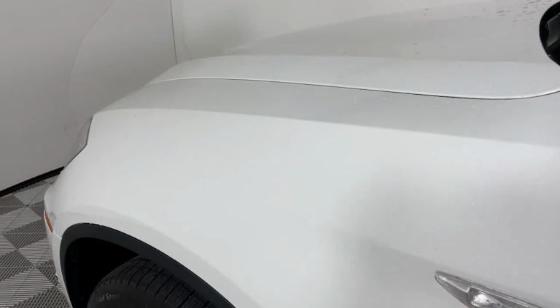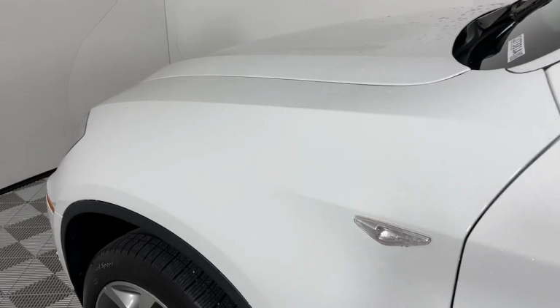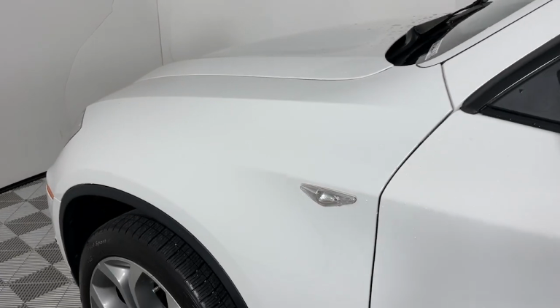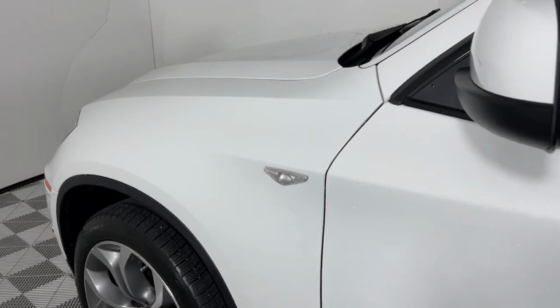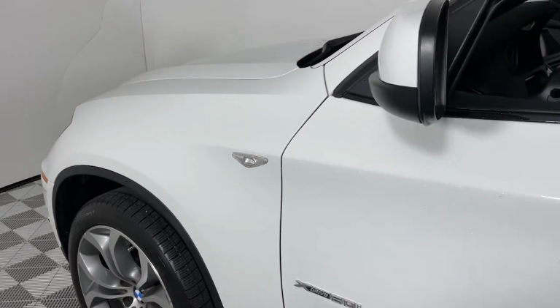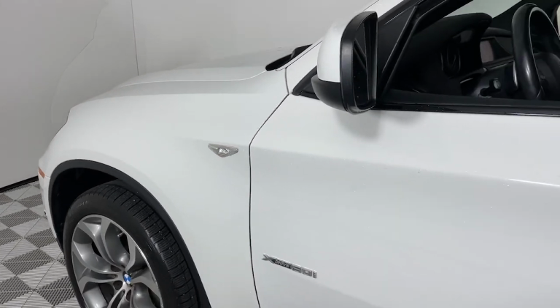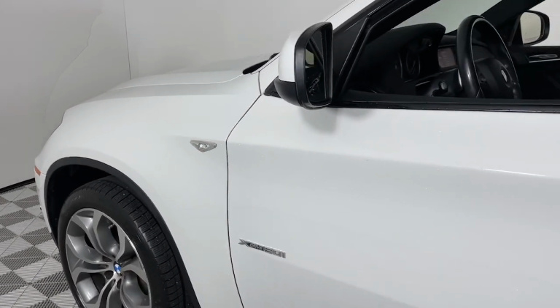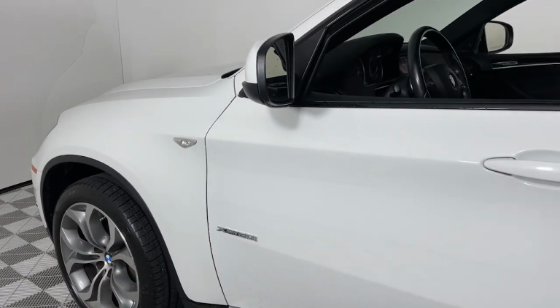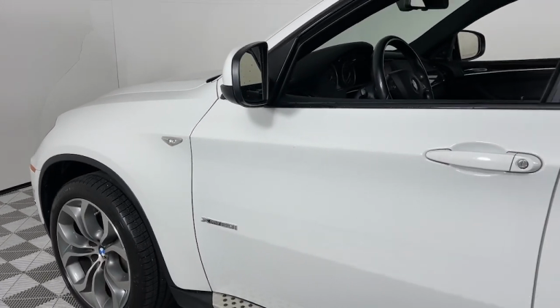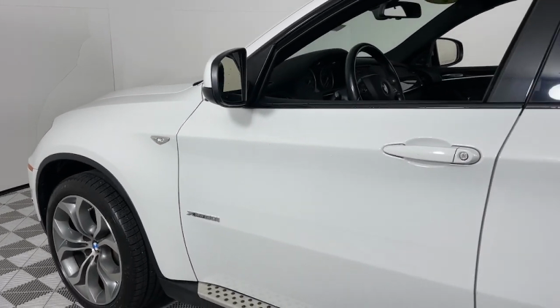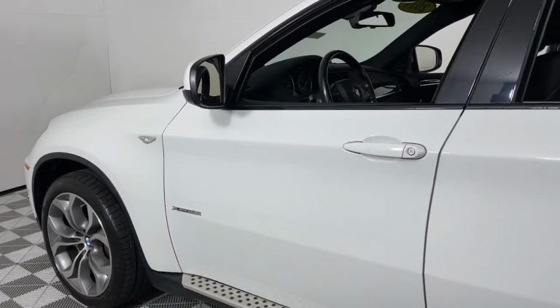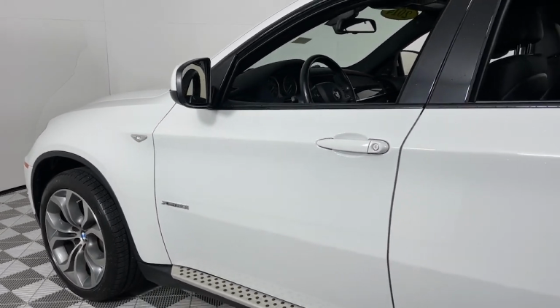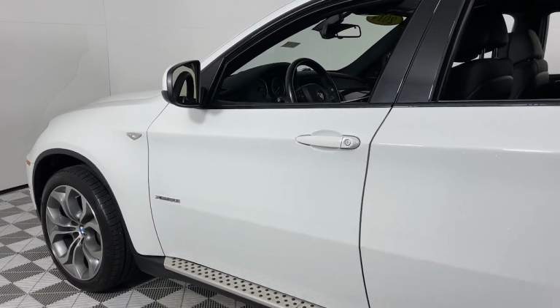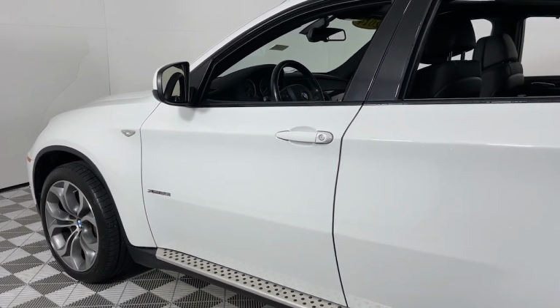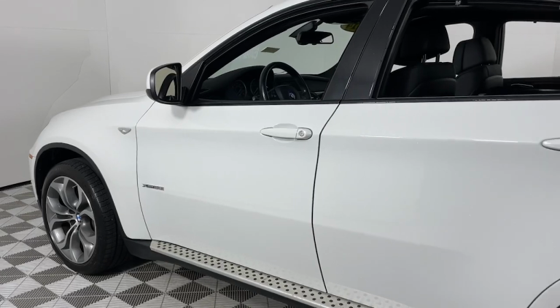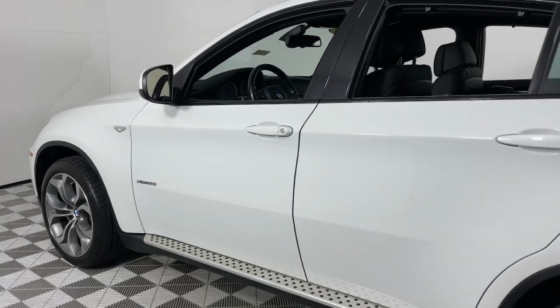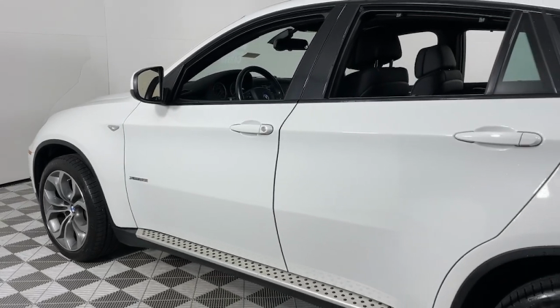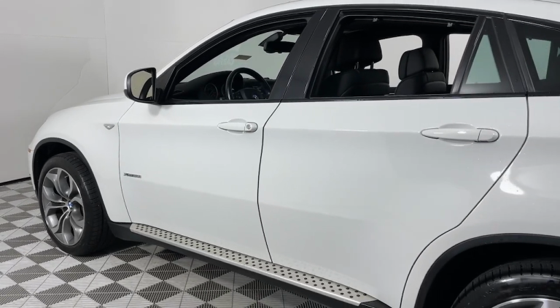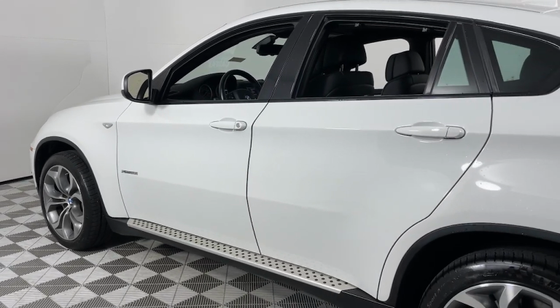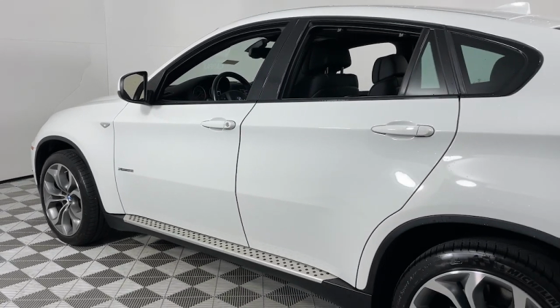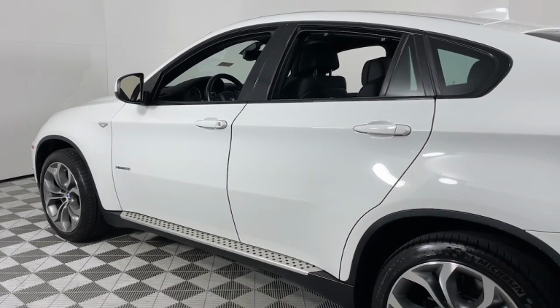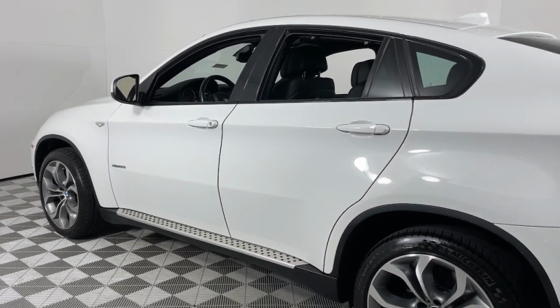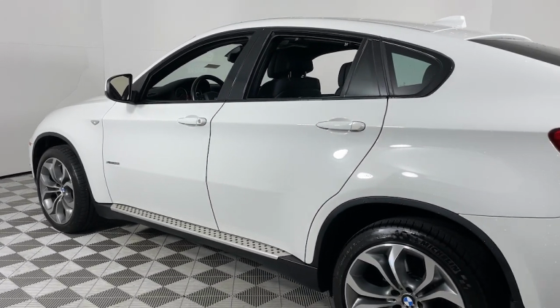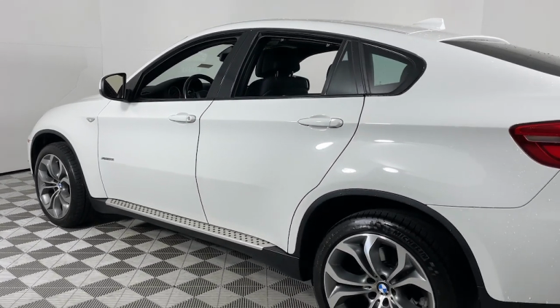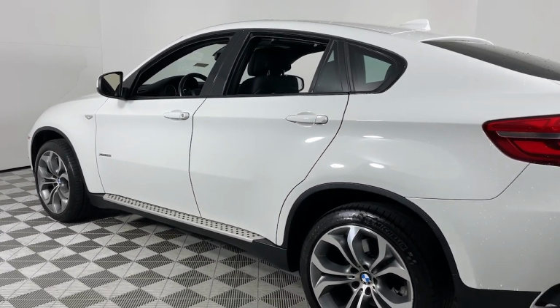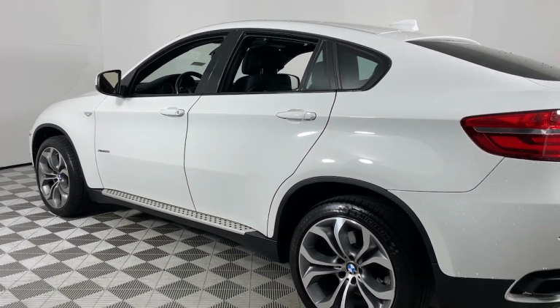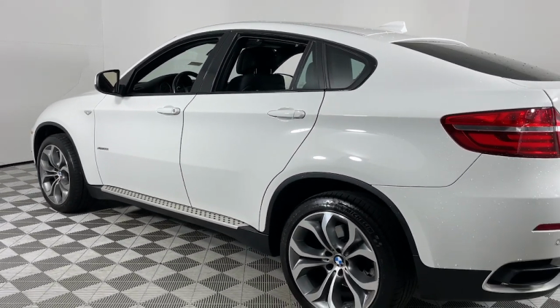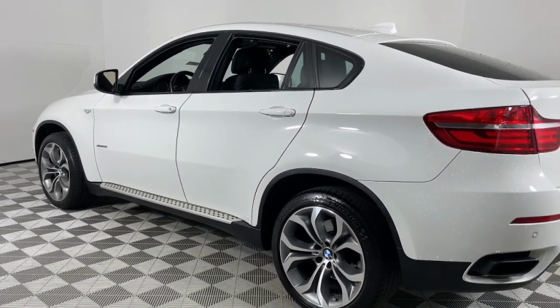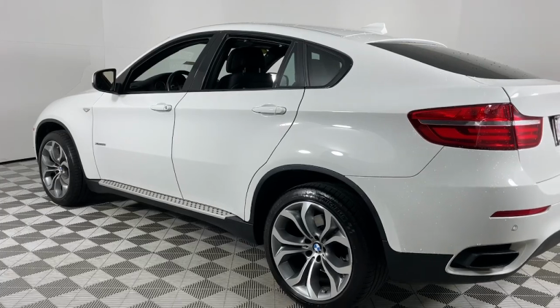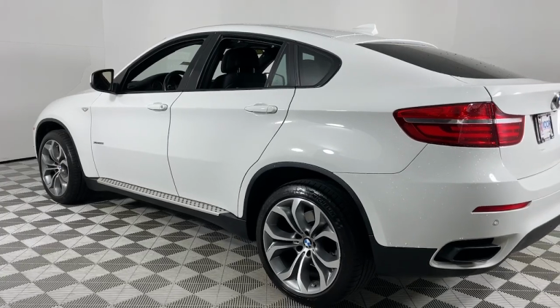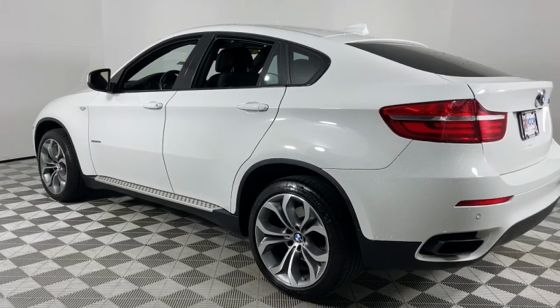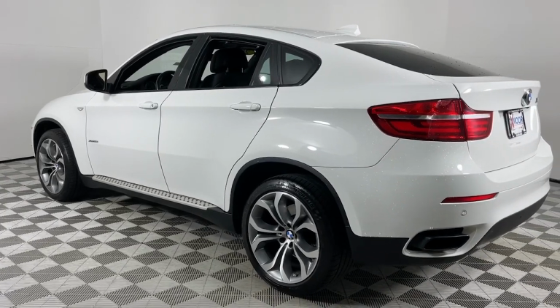This could be the car for you. The 2014 BMW X6. With less than 100,000 miles on the odometer, this vehicle stands out from the rest.